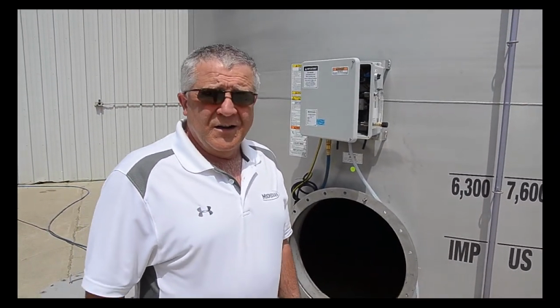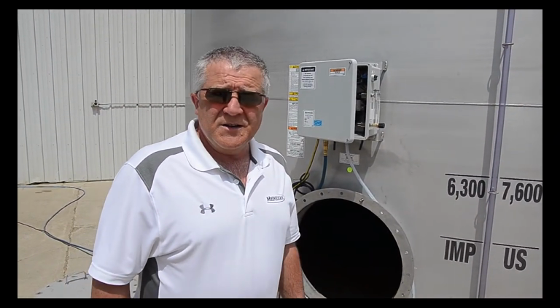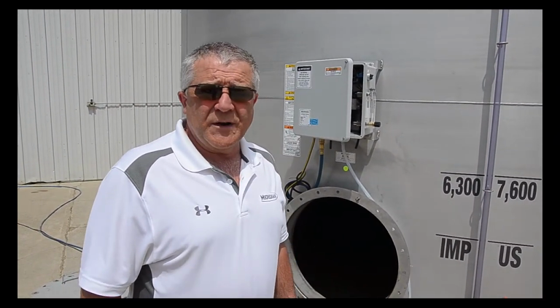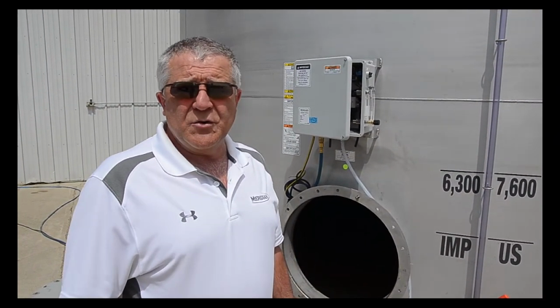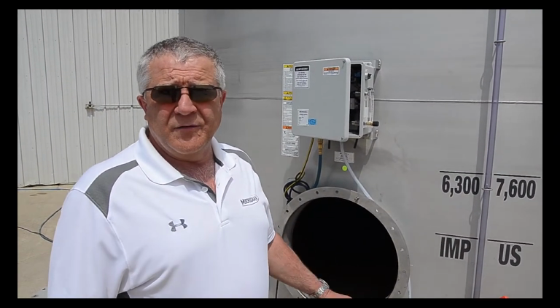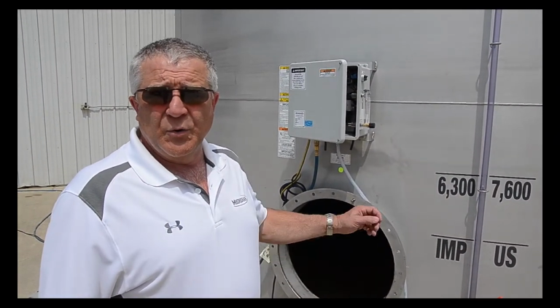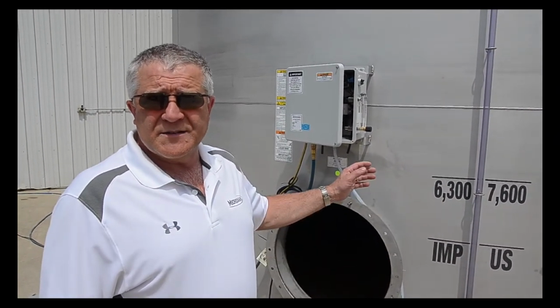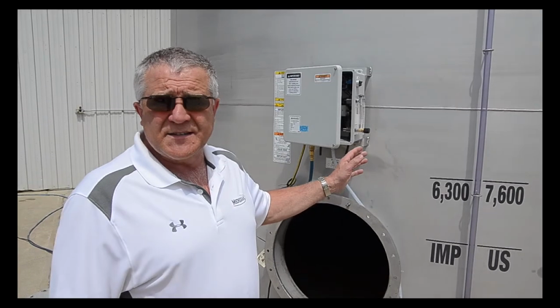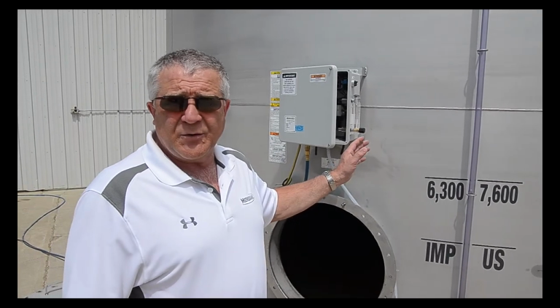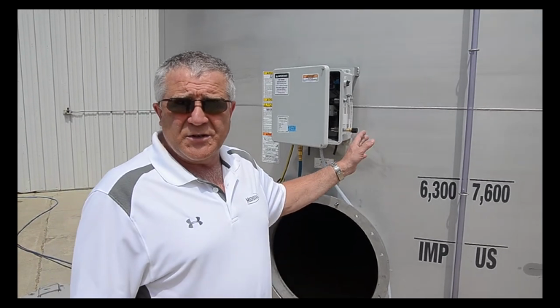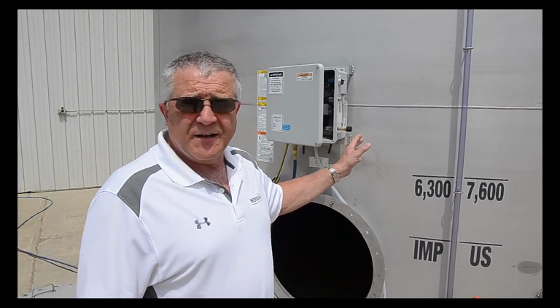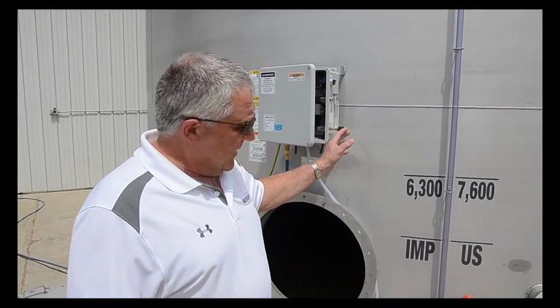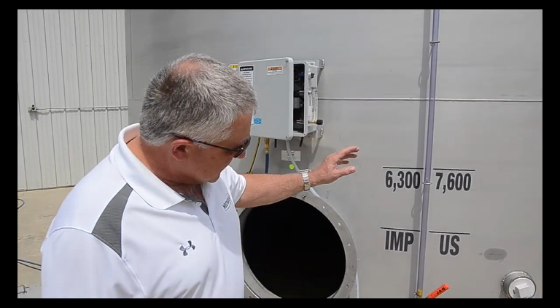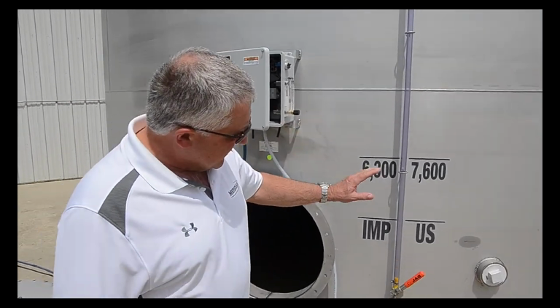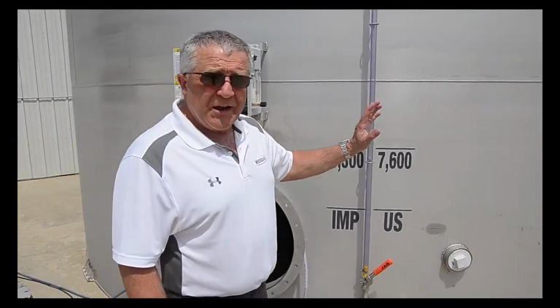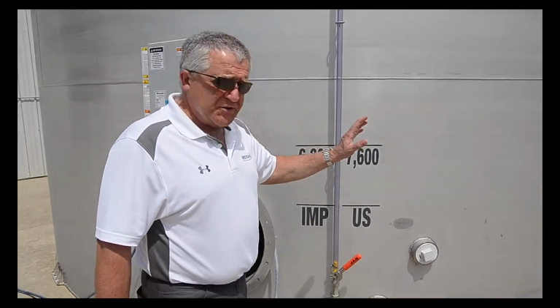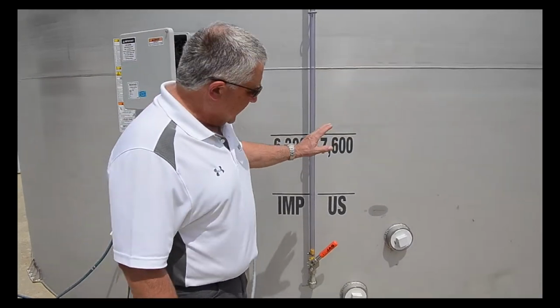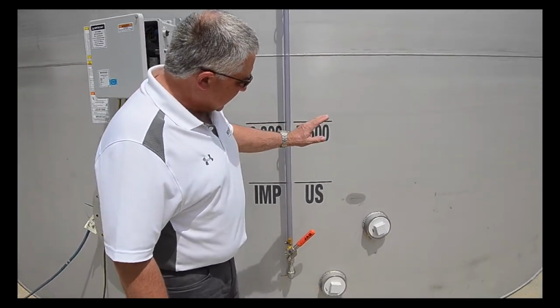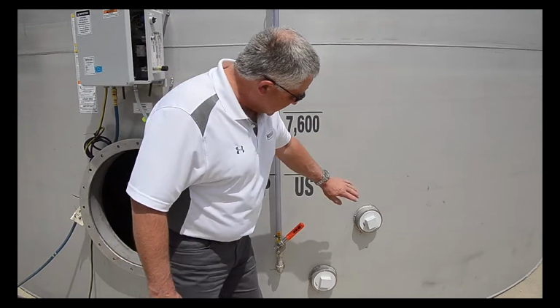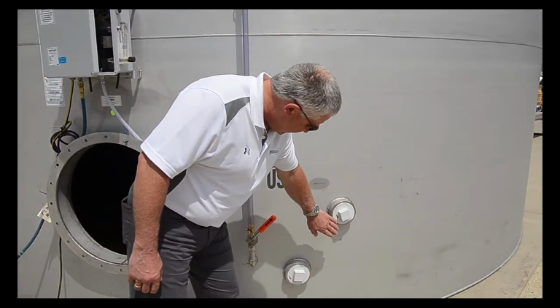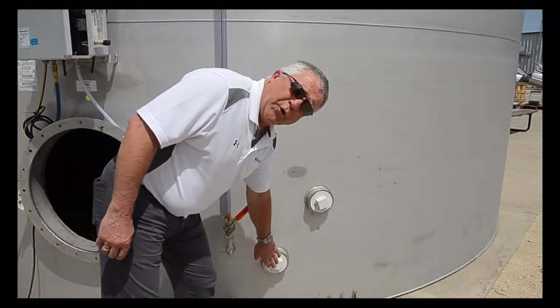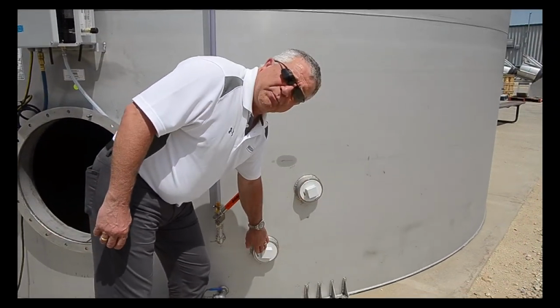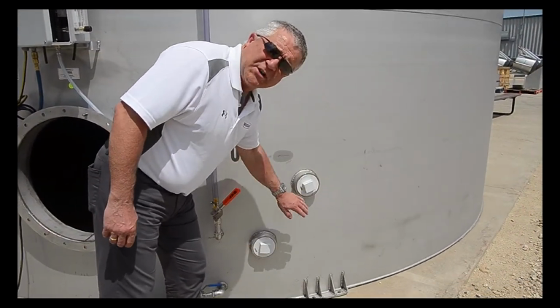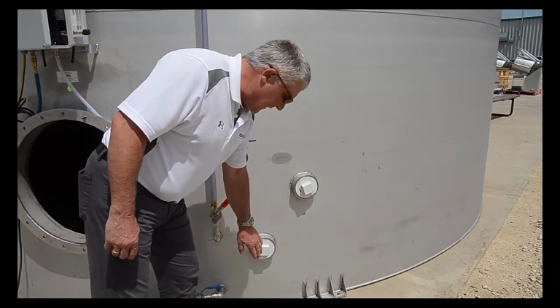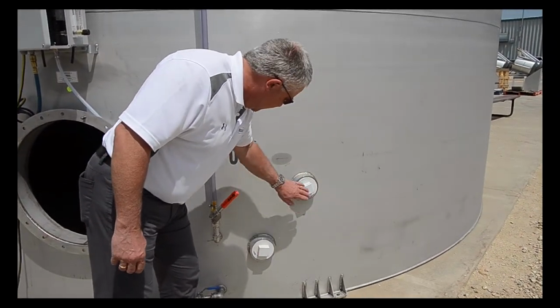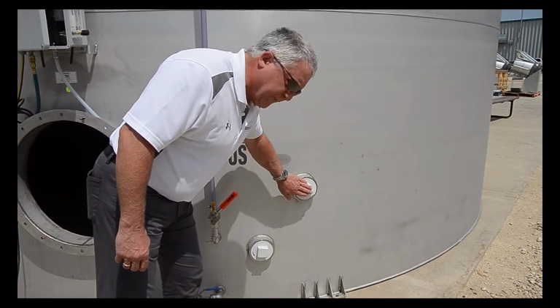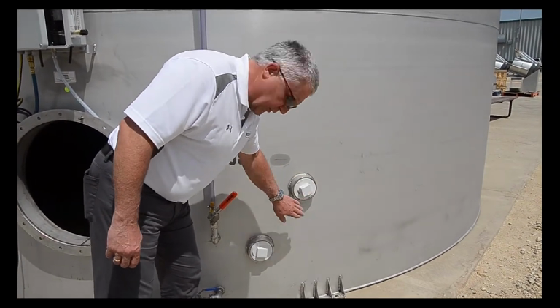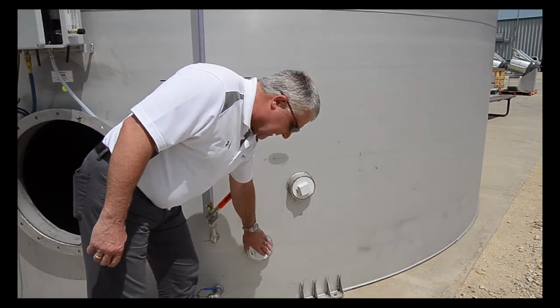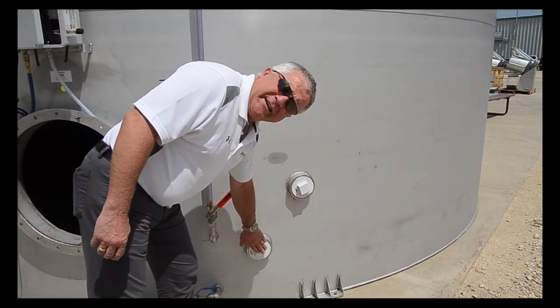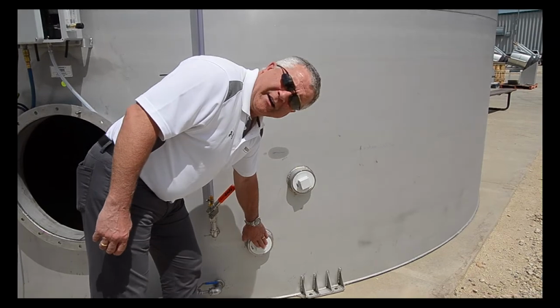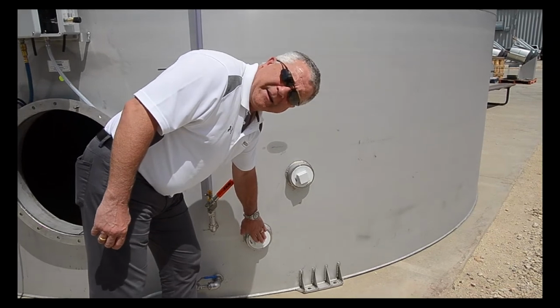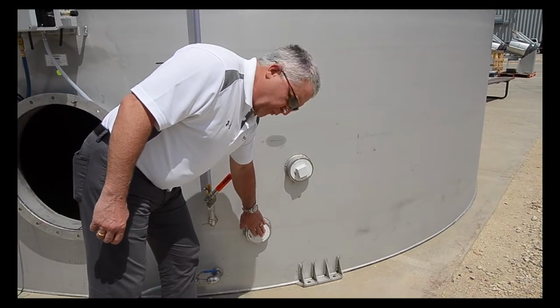Here's a quick overview of a Meridian stainless steel liquid storage tank. As you can see, some standard features that come with the tank are two 4-inch ports. One is the fill port and one is the take-out port.